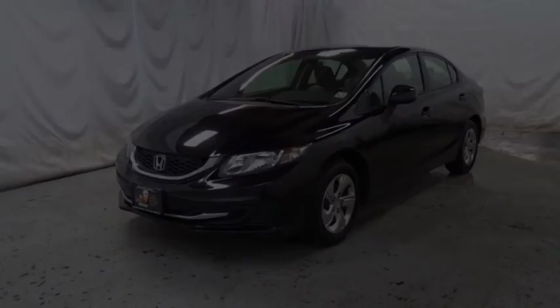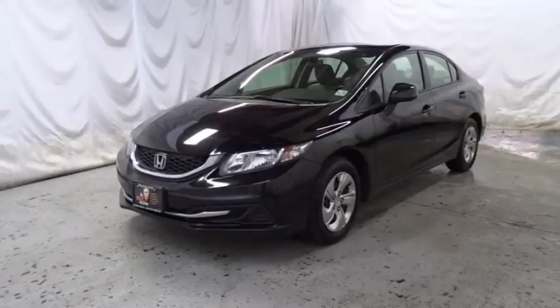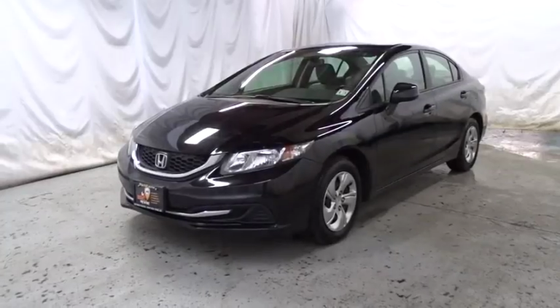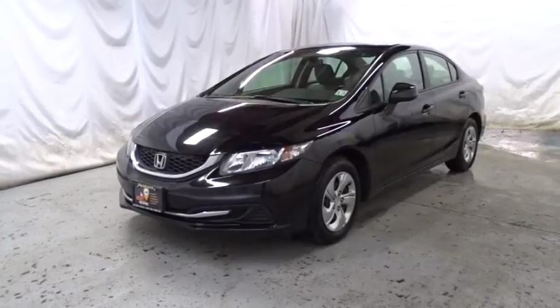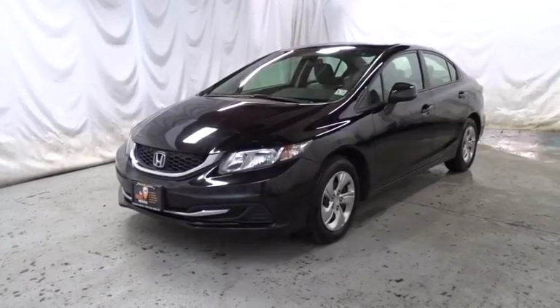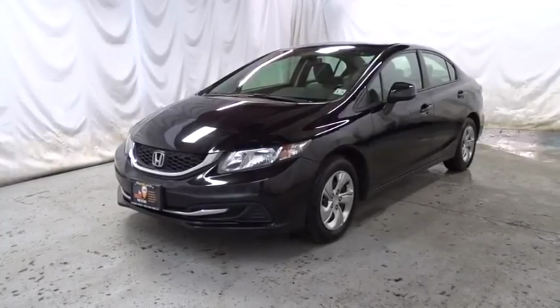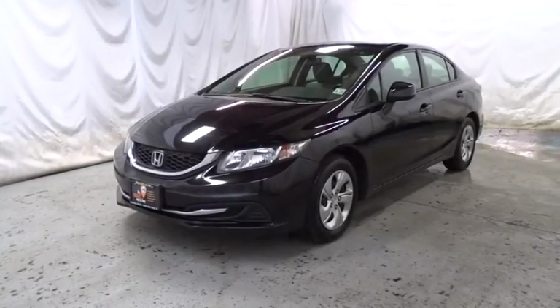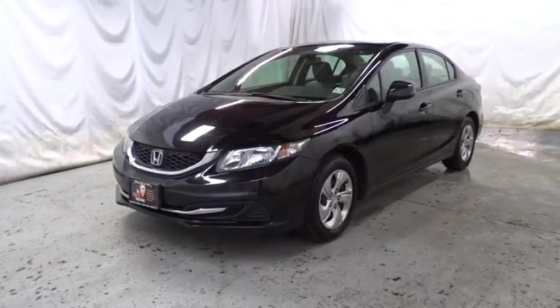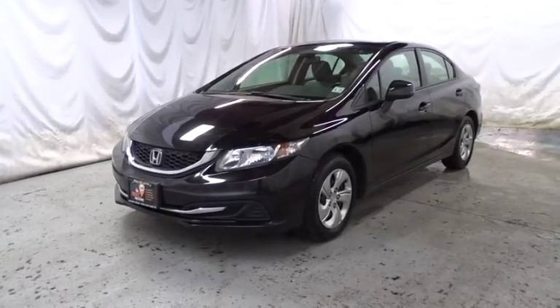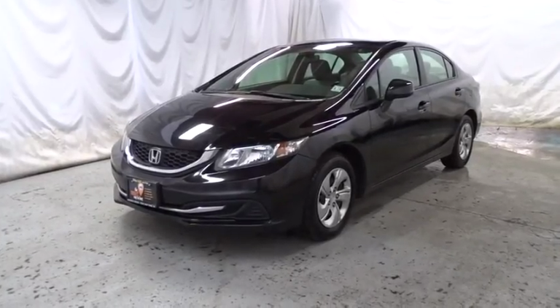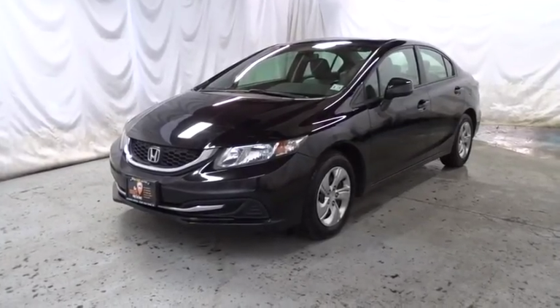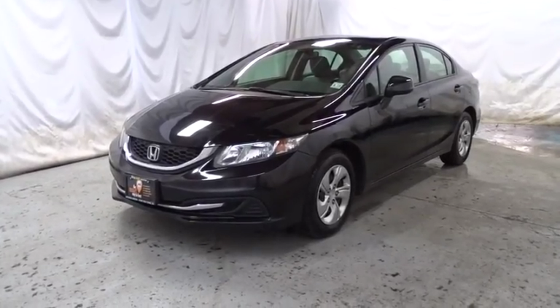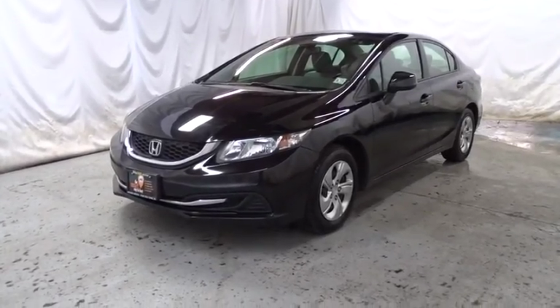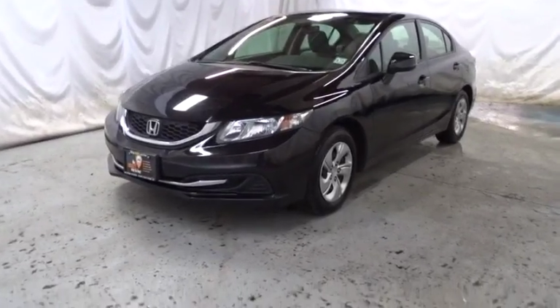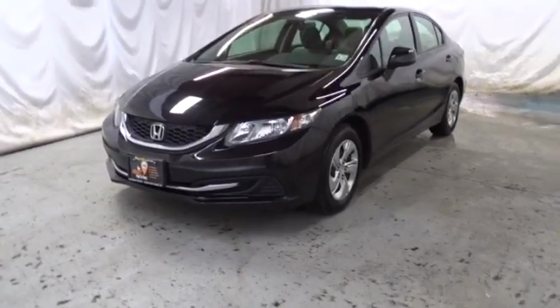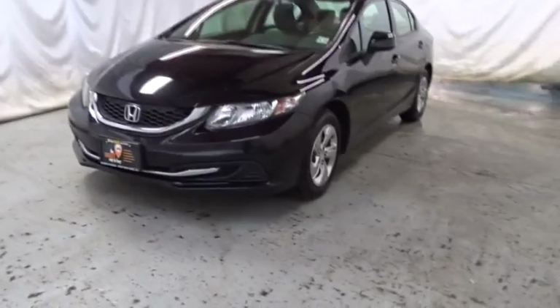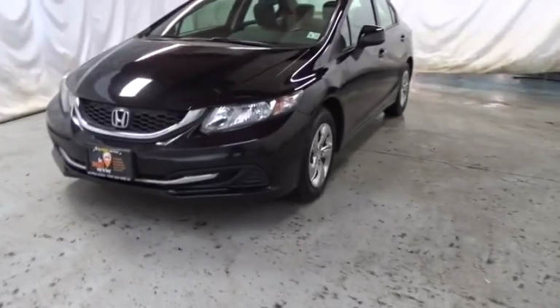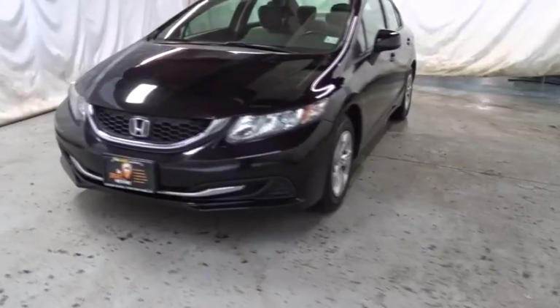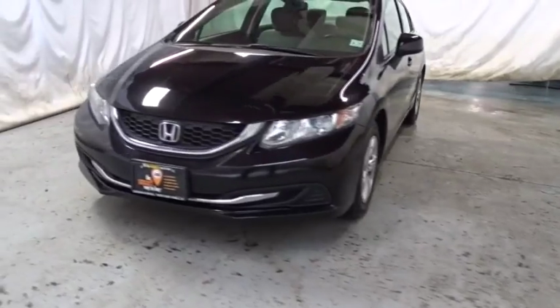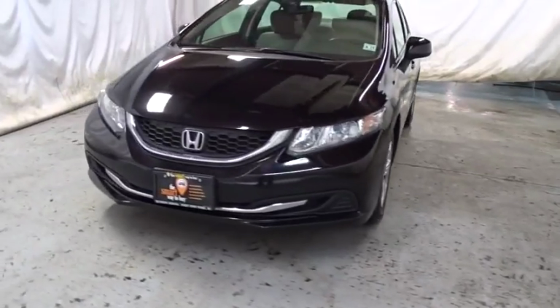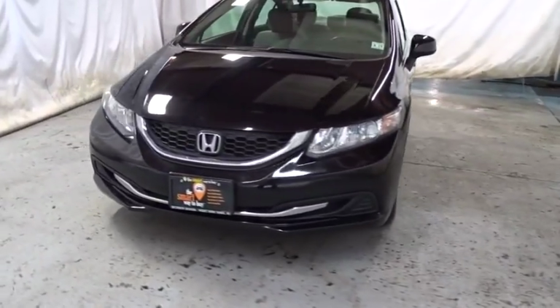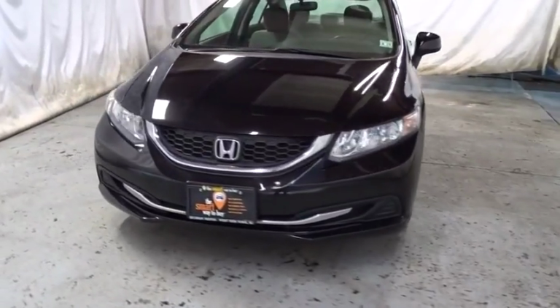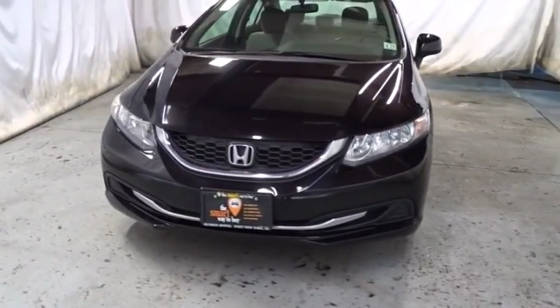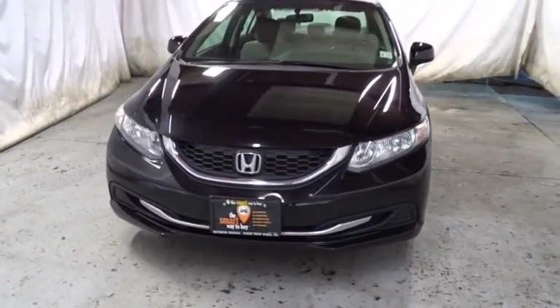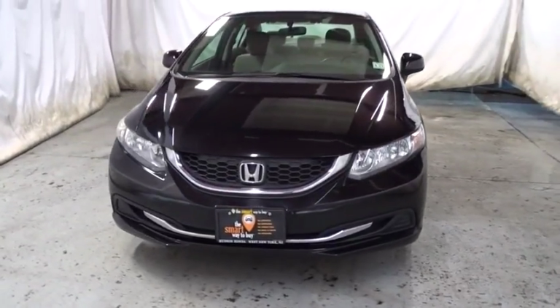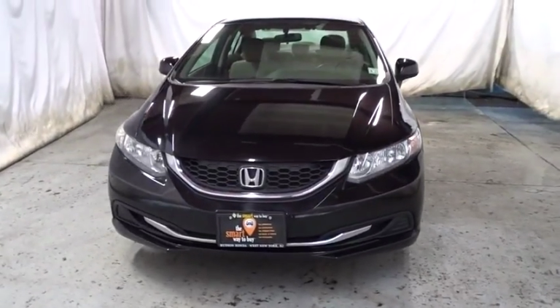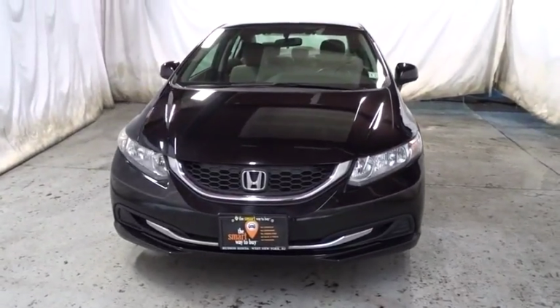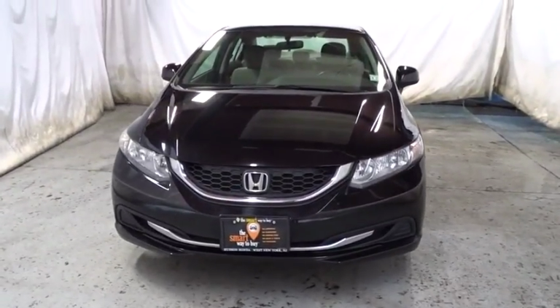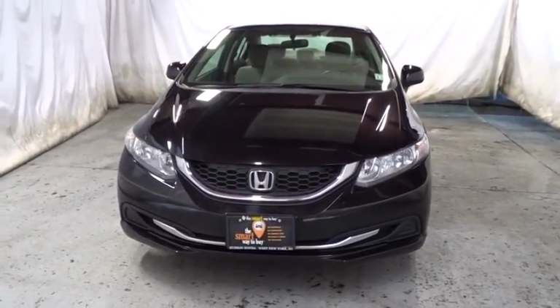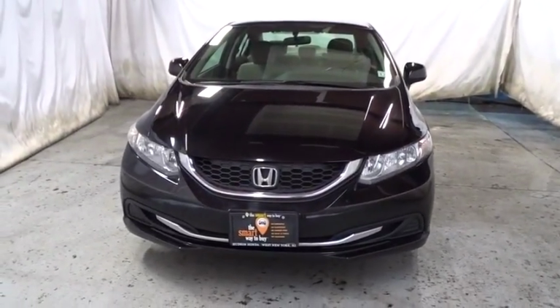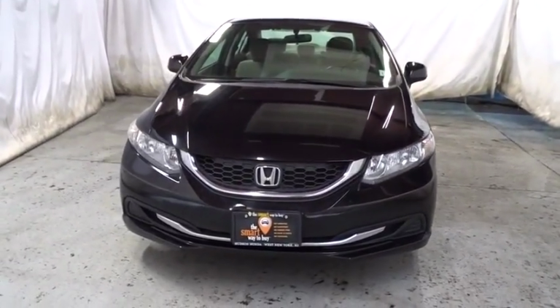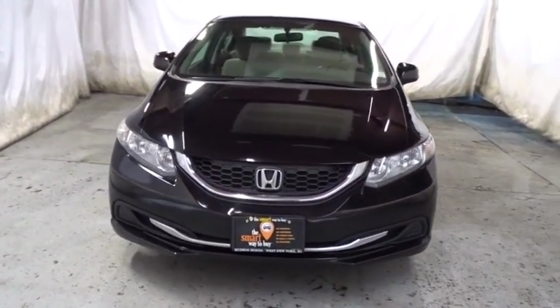The 2013 Honda Civic. Practical, awesome gas mileage, and incredibly reliable. This vehicle has less than 100,000 miles.